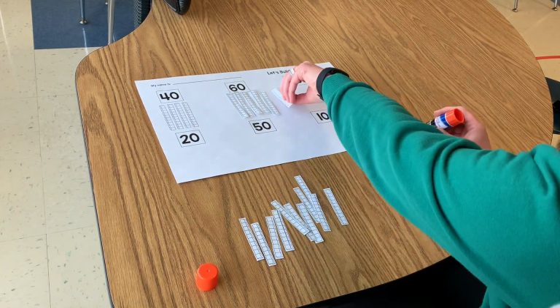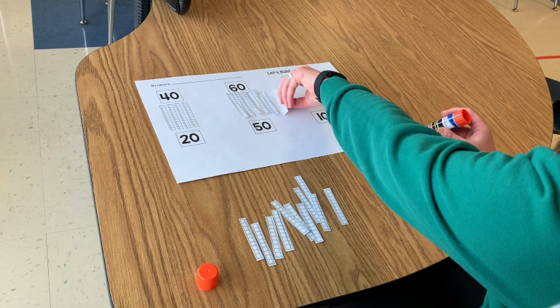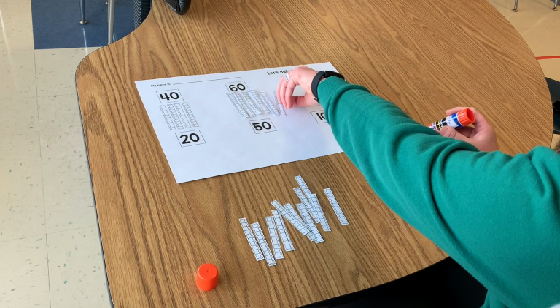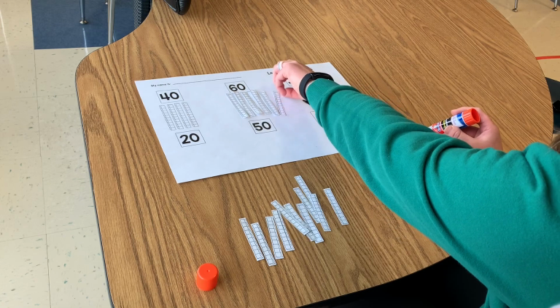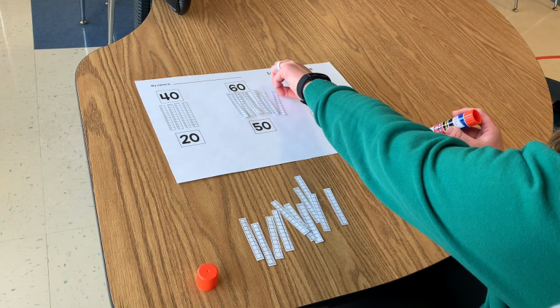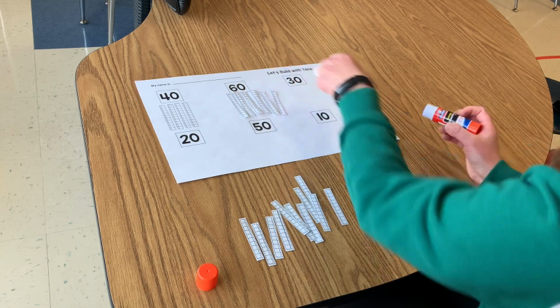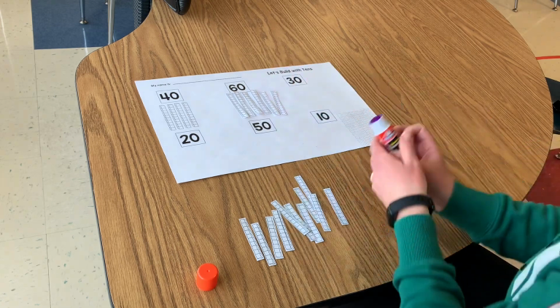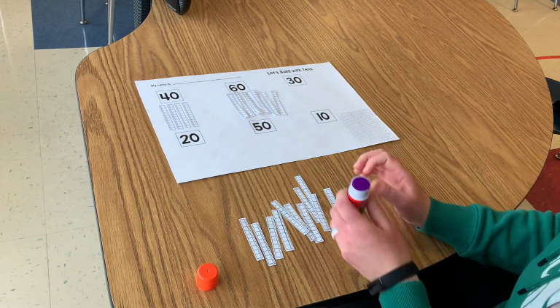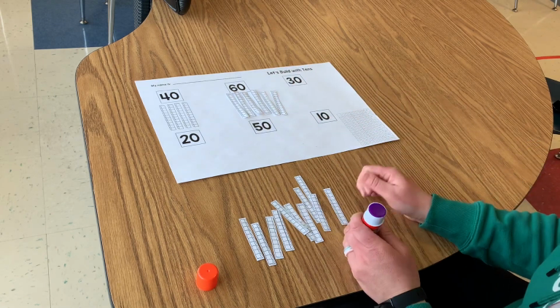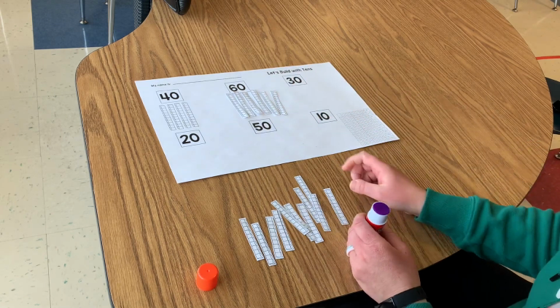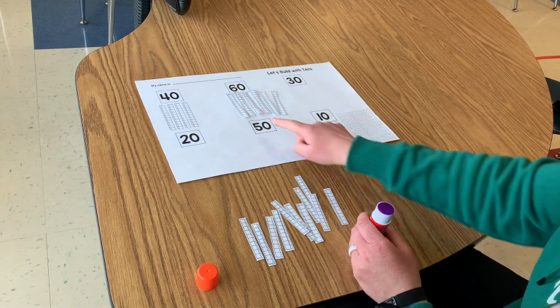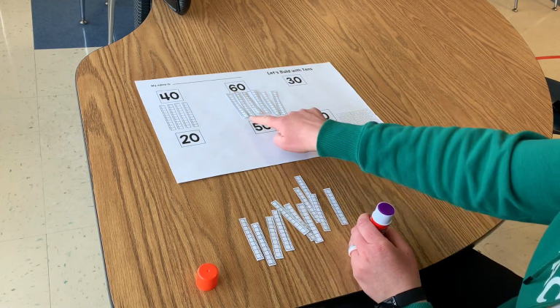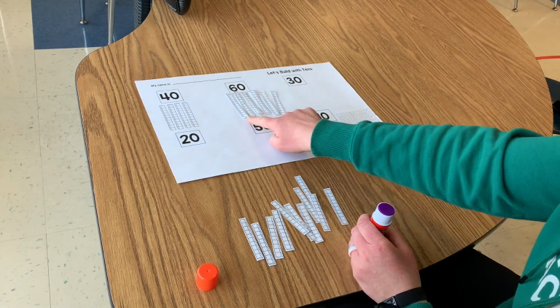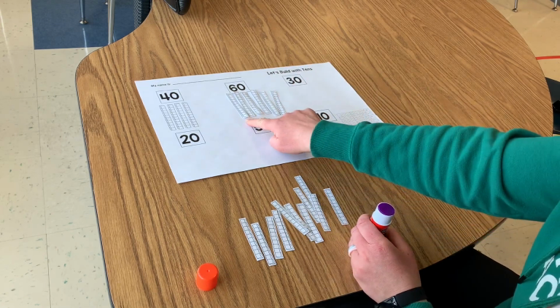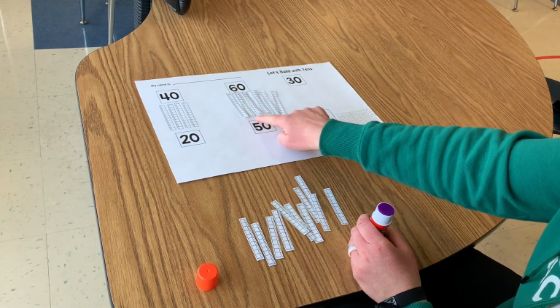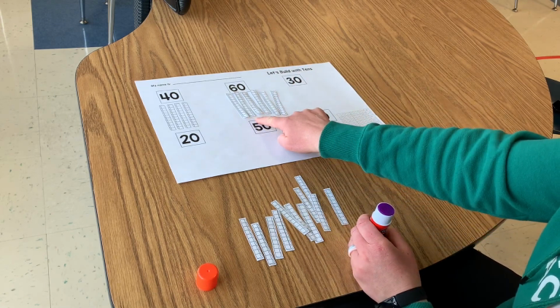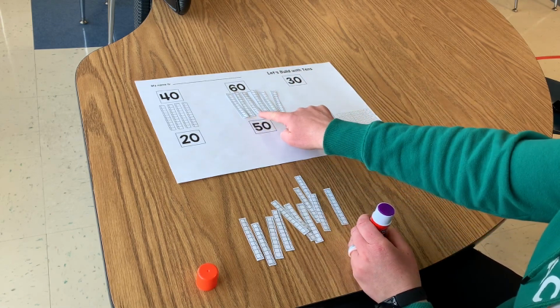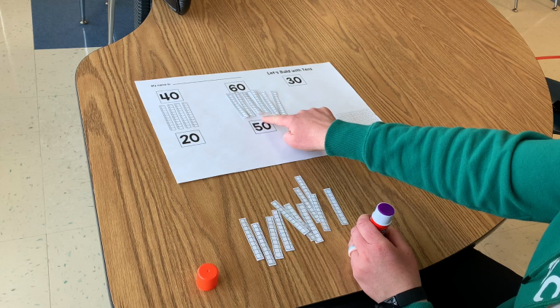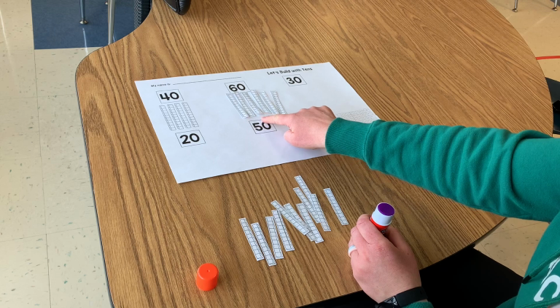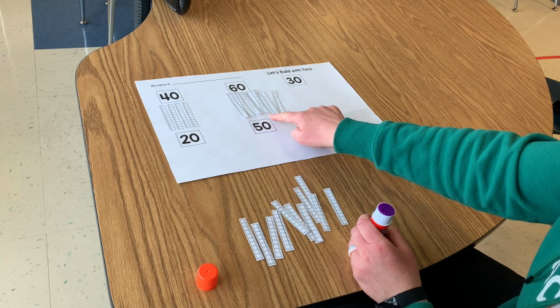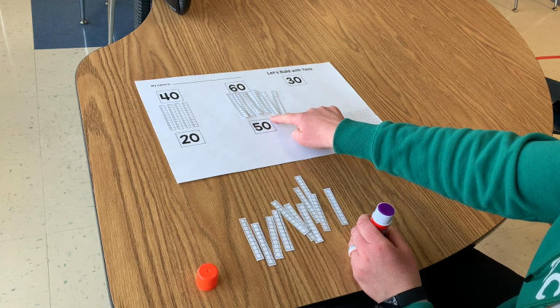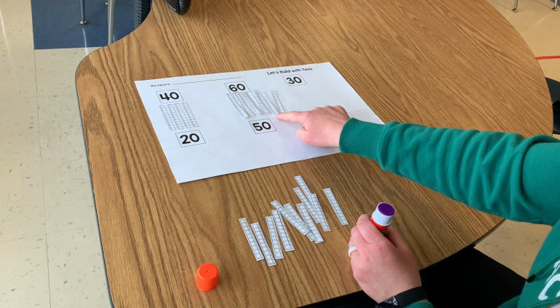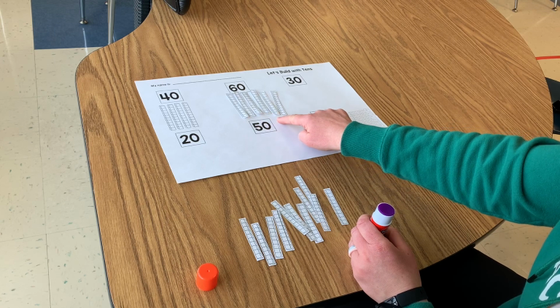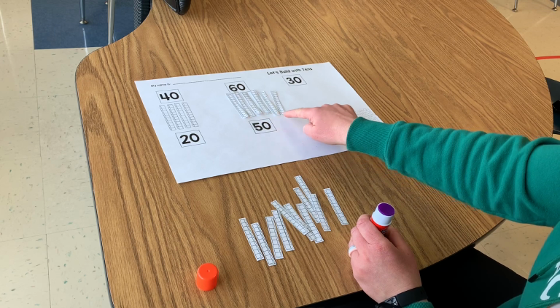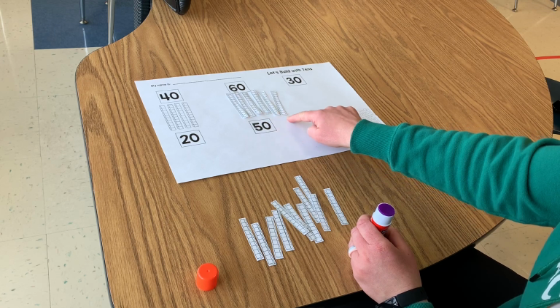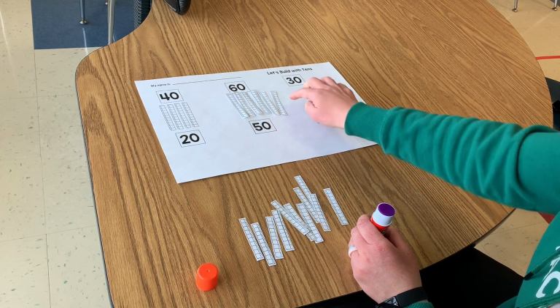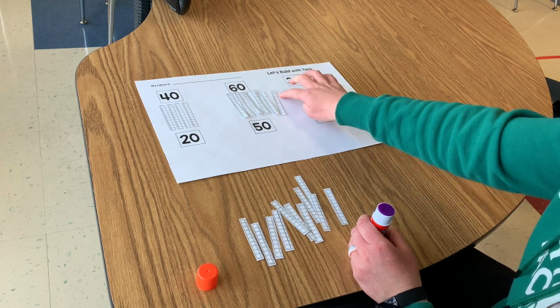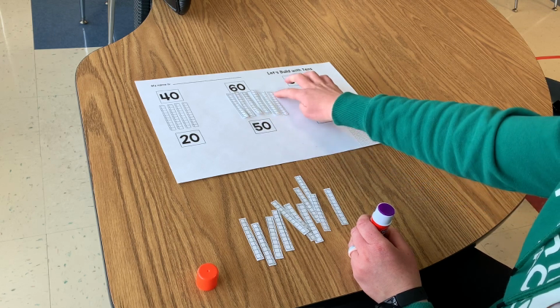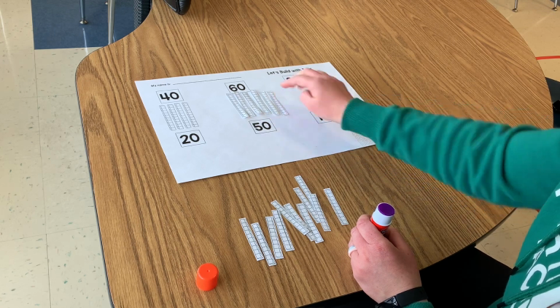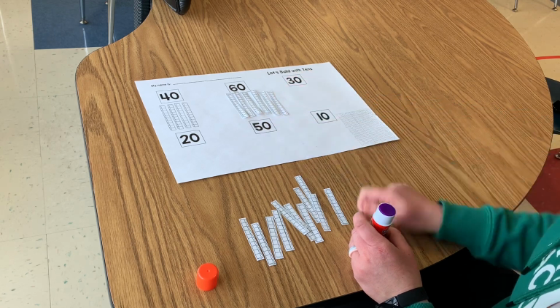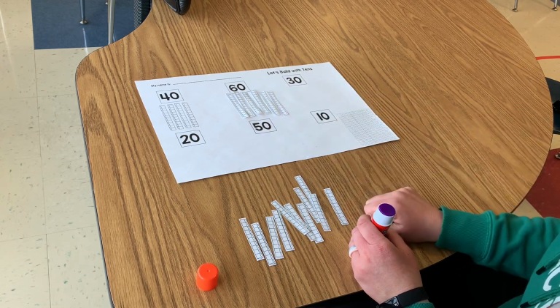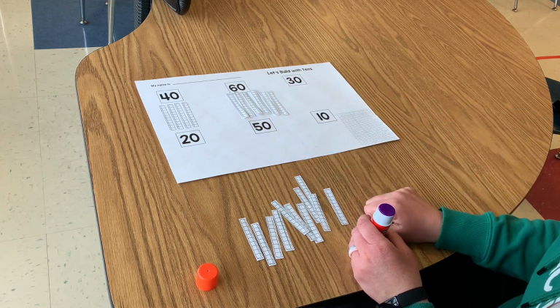And I can check my number by counting by tens: 10, 20, 30, 40, 50, 60. So now I did the number 60.